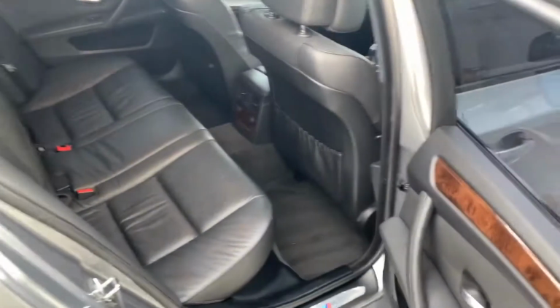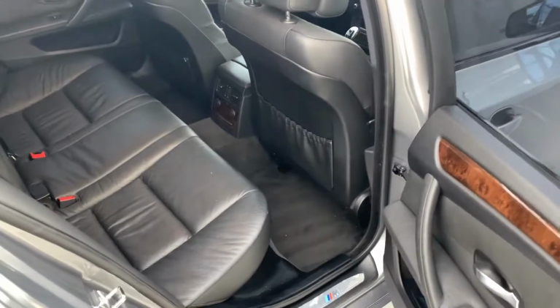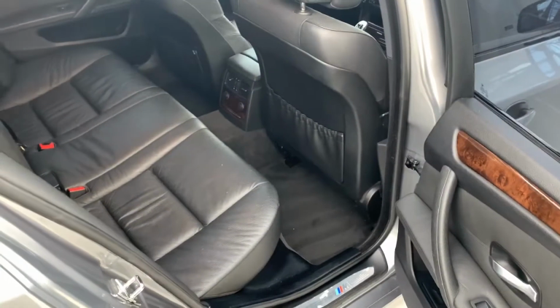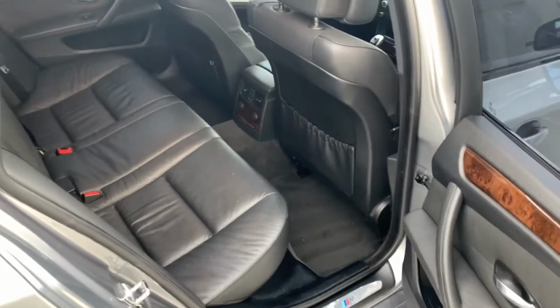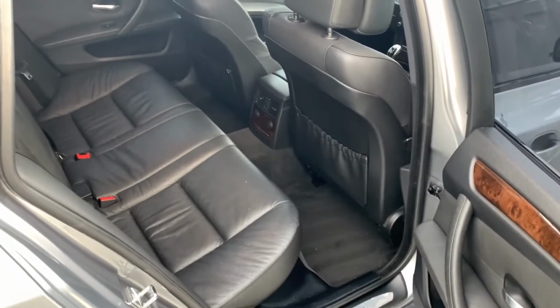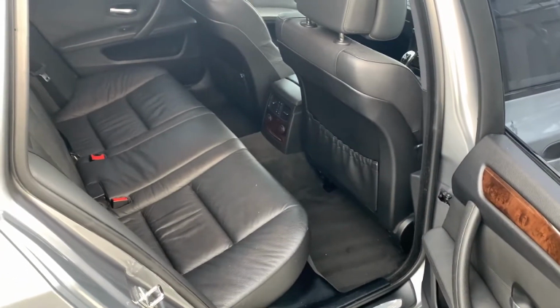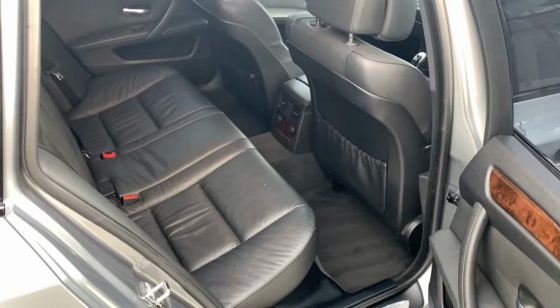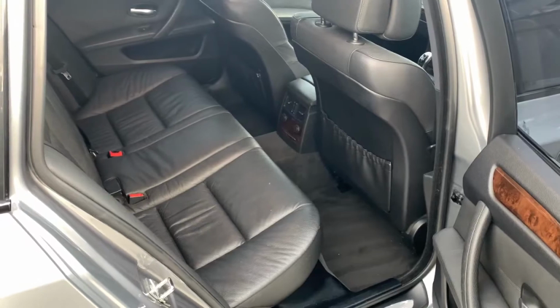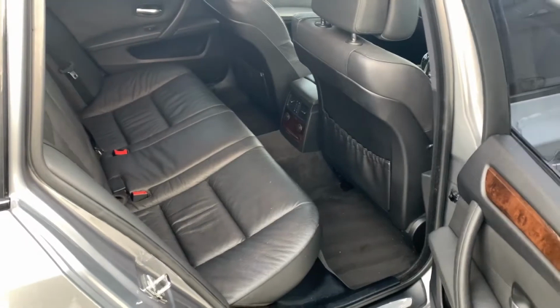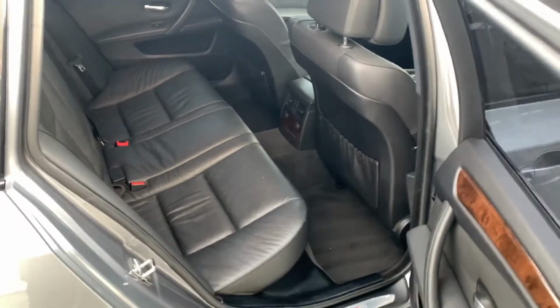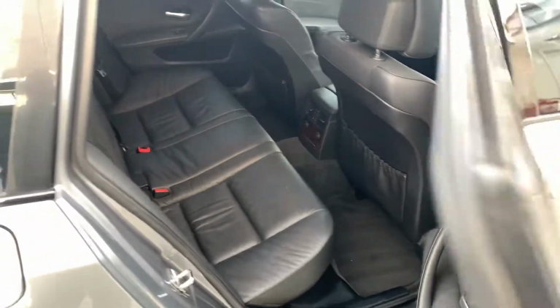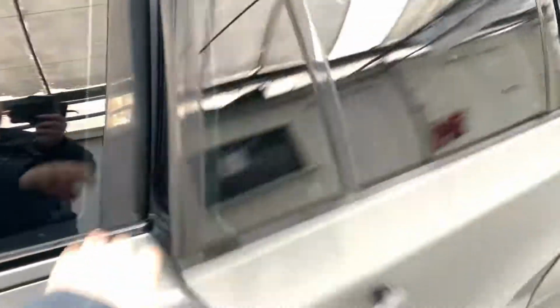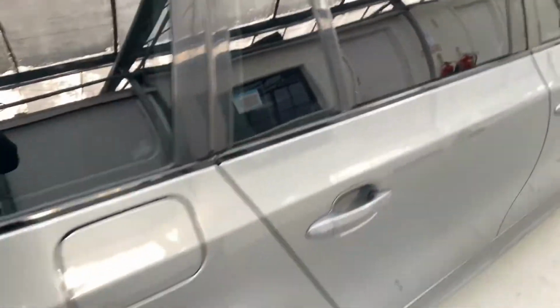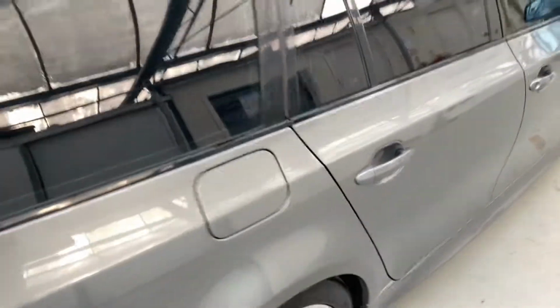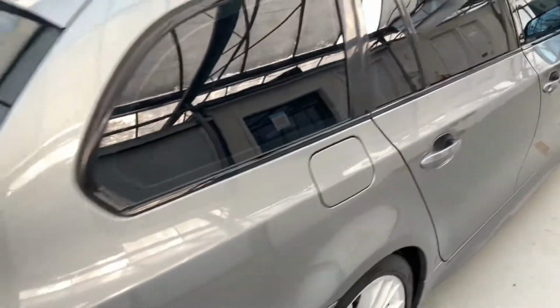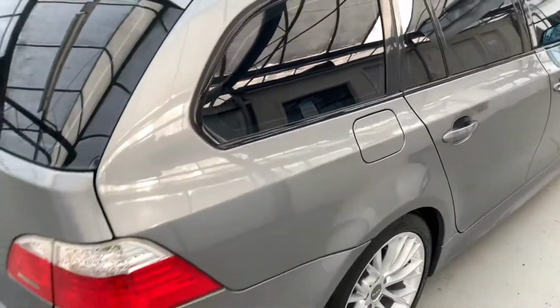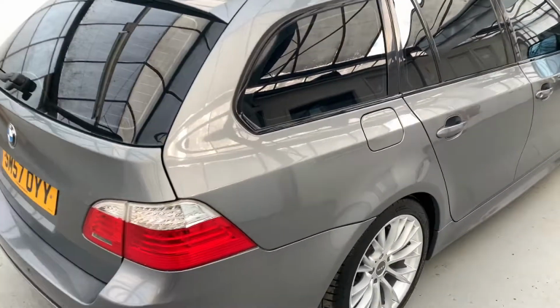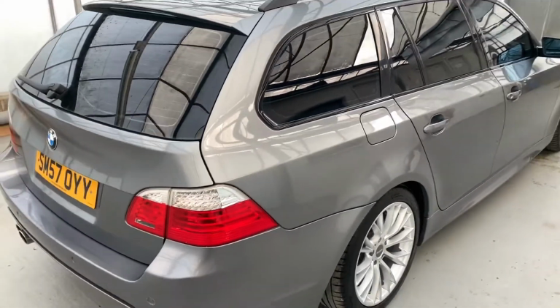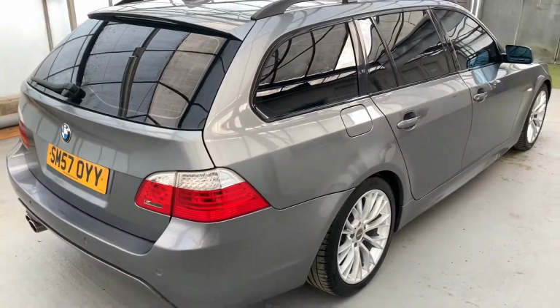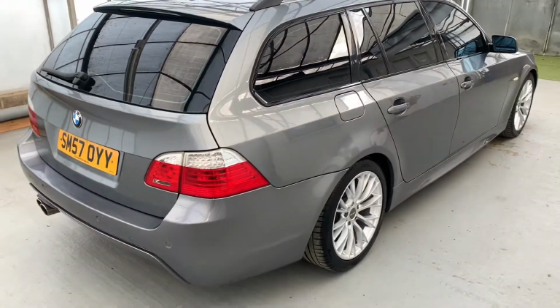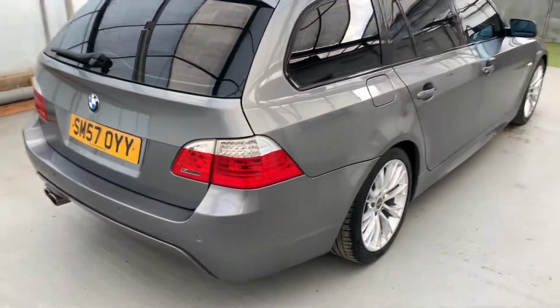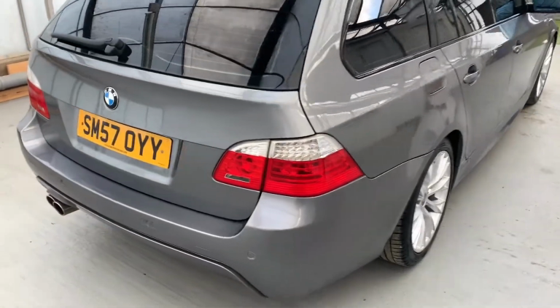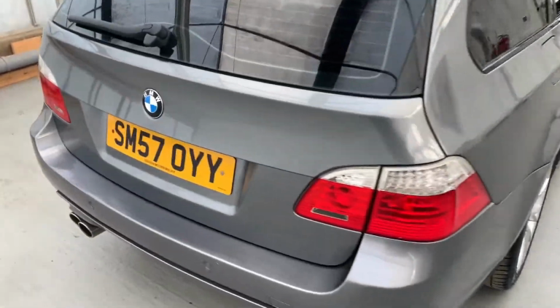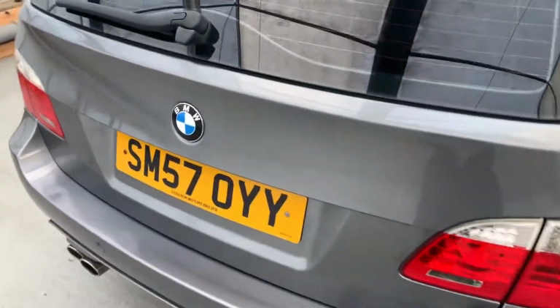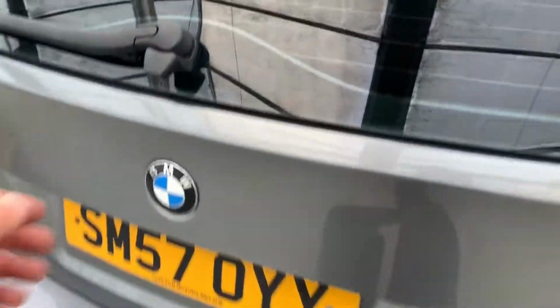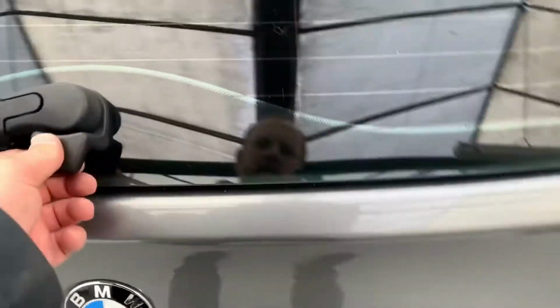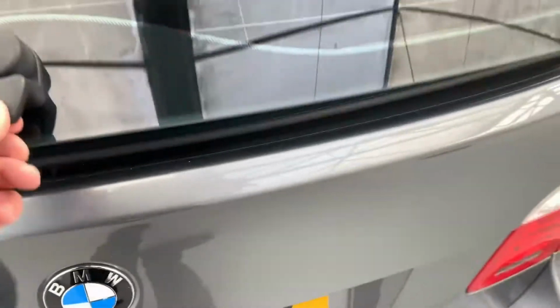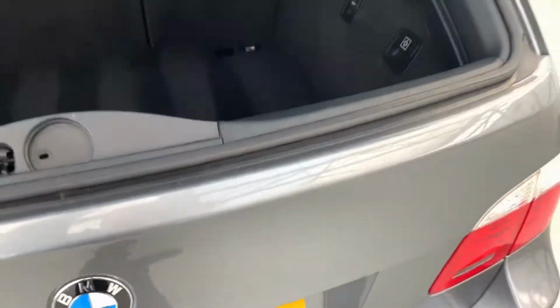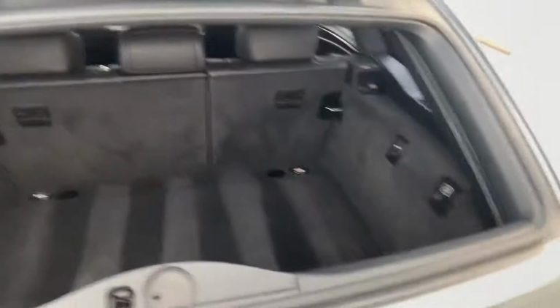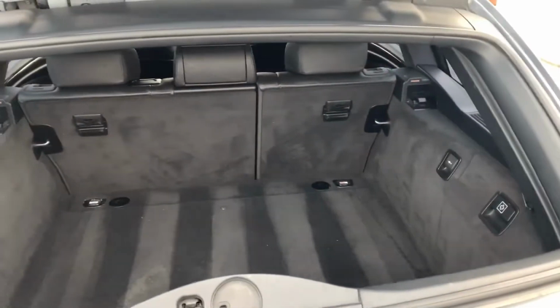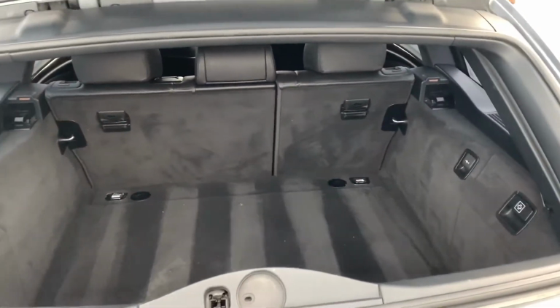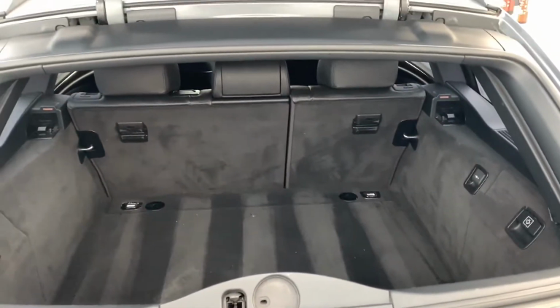There's loads of rear legroom as well, which is nice to see. The 5 Series is obviously really, really practical, and this being the estate you've got a ginormous boot — very, very practical in there.